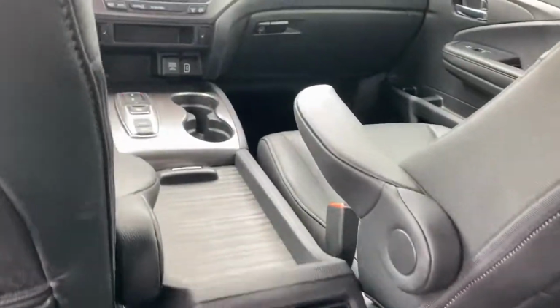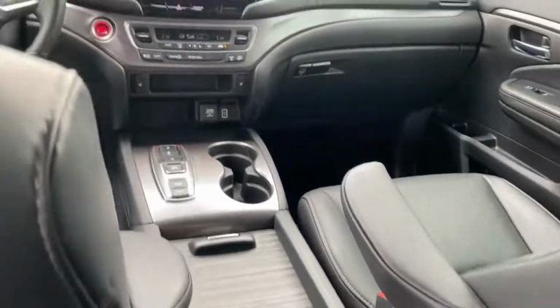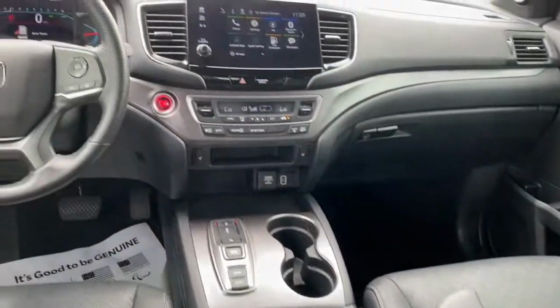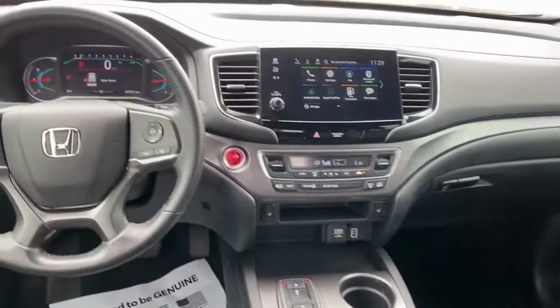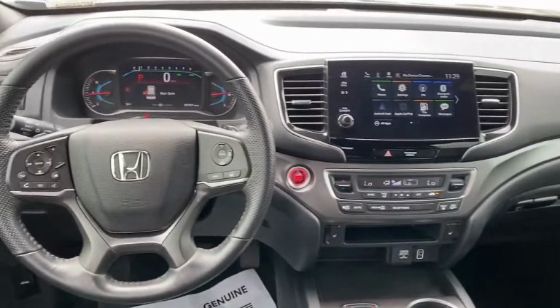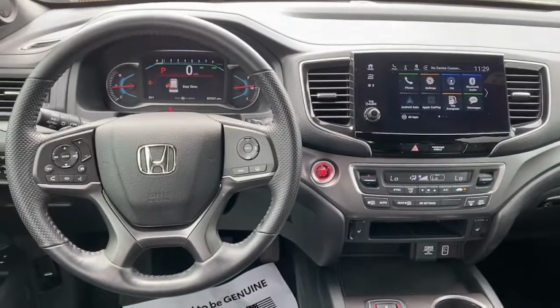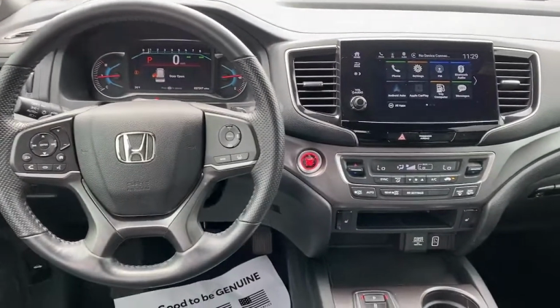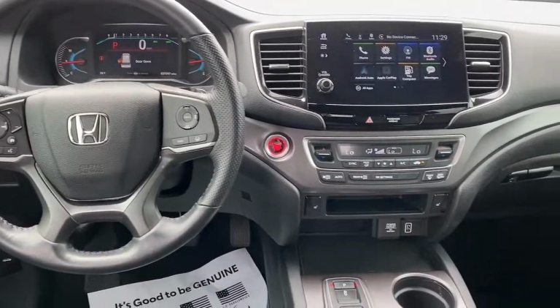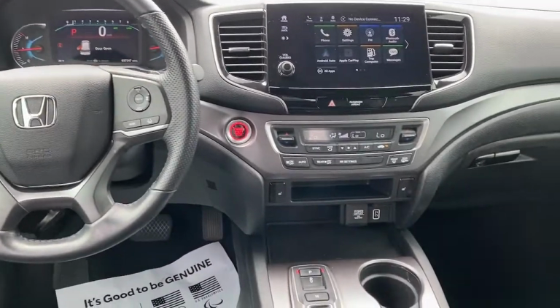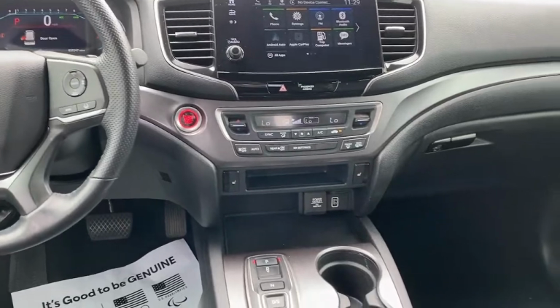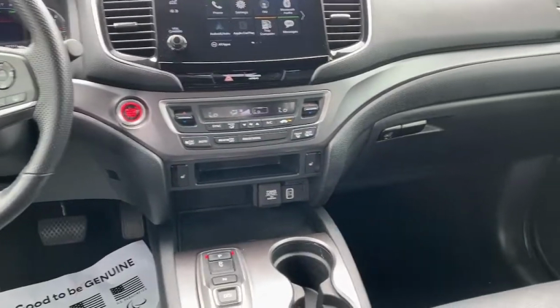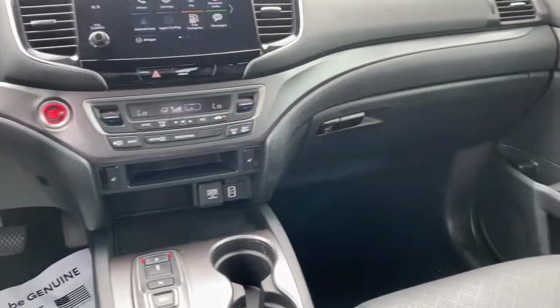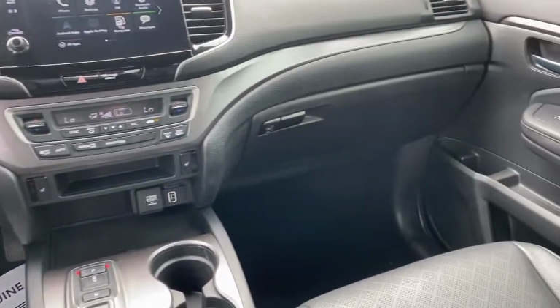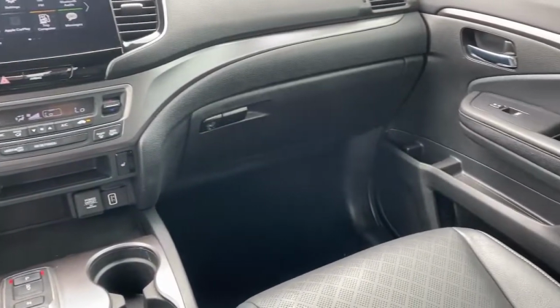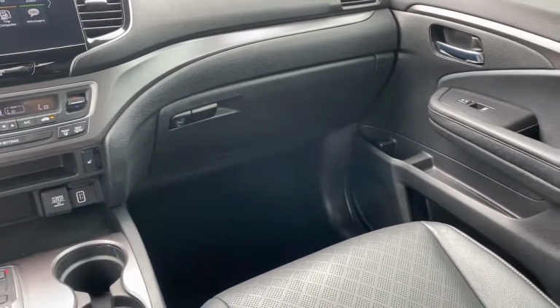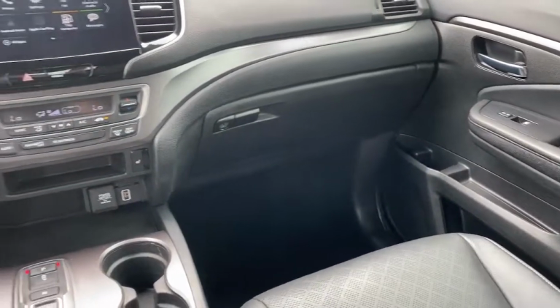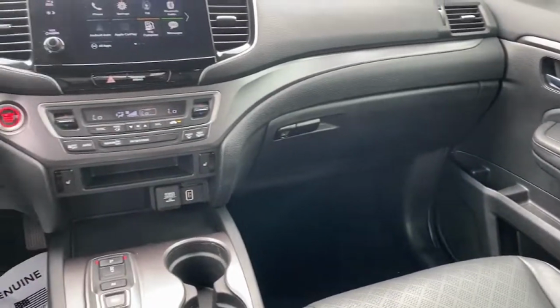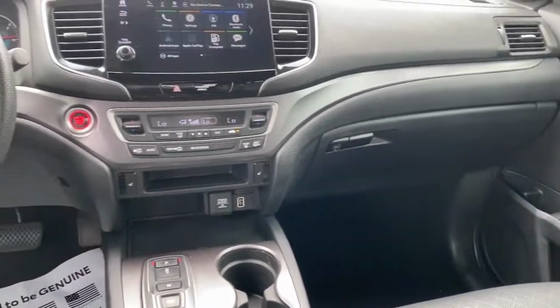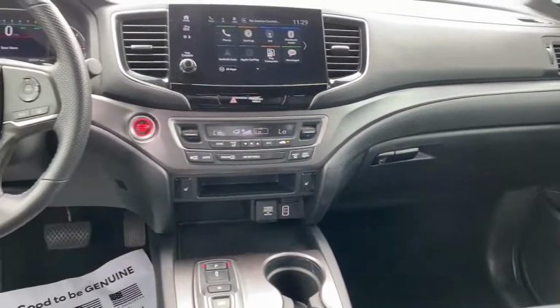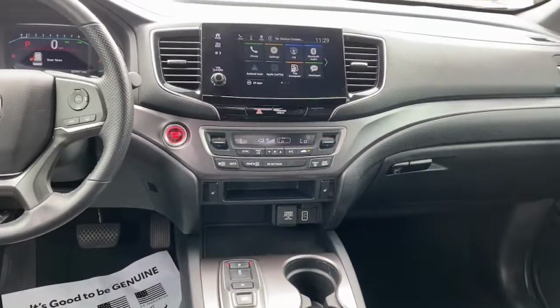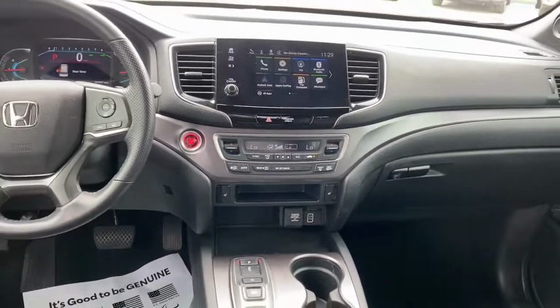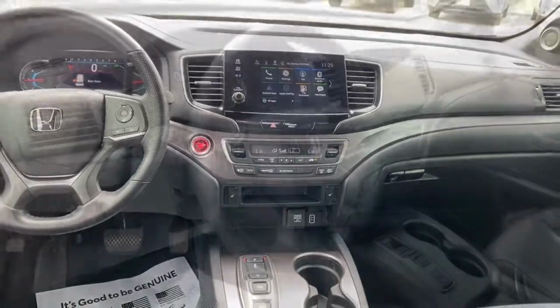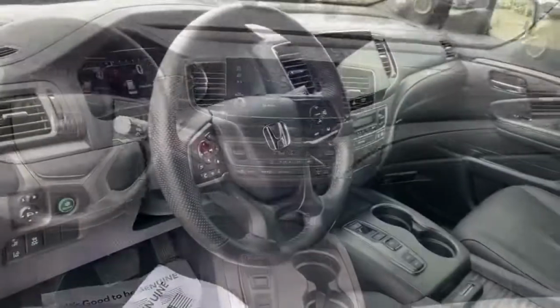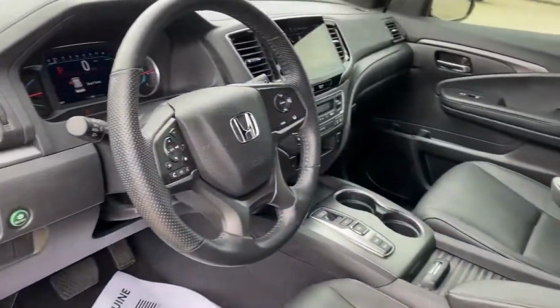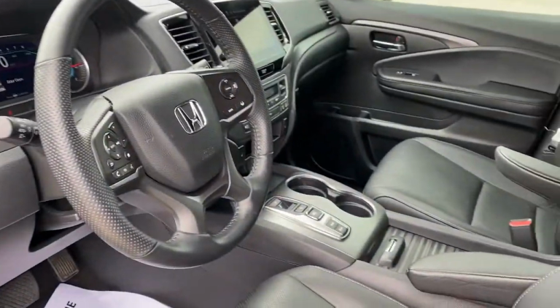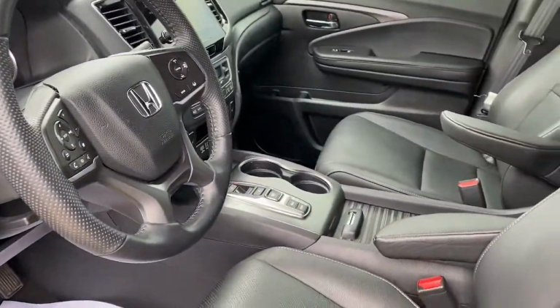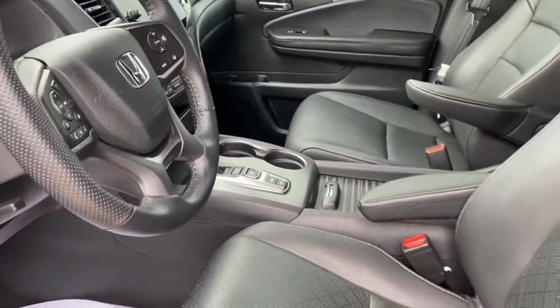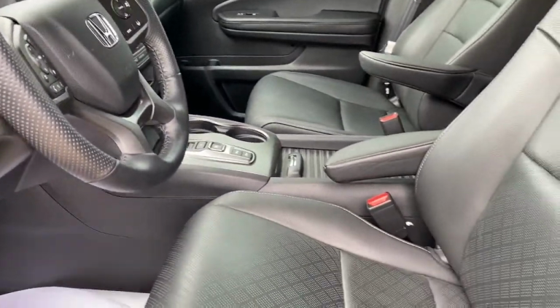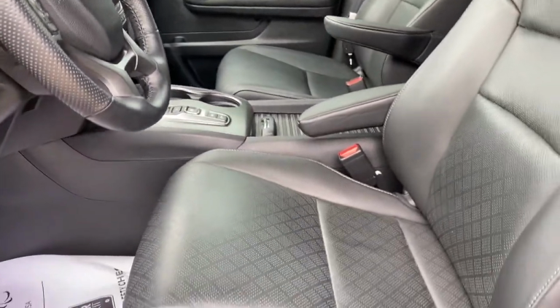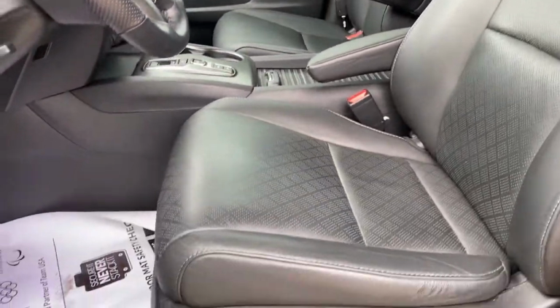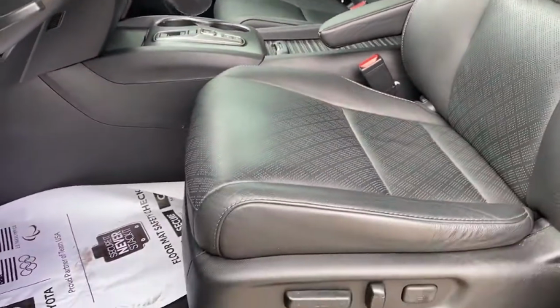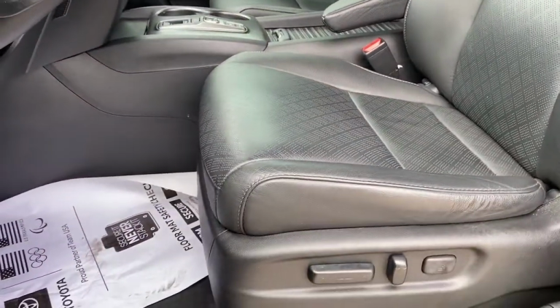Keyless entry, sun and moonroof, power liftgate, fog lamps, electronic stability control, seat memory, intermittent wipers, universal garage door opener, trip computer, and bucket seats.